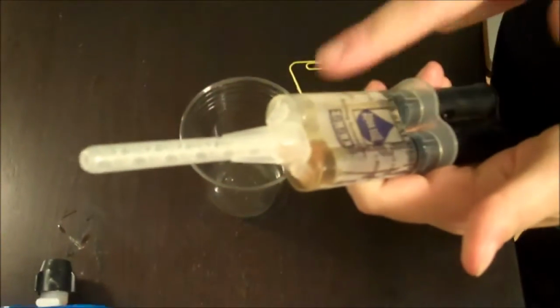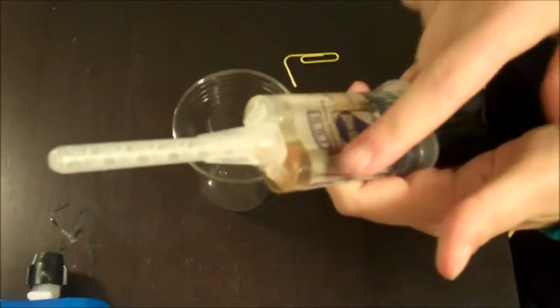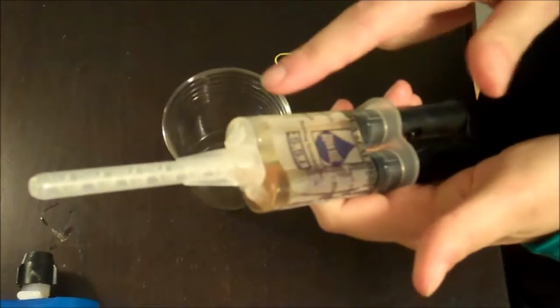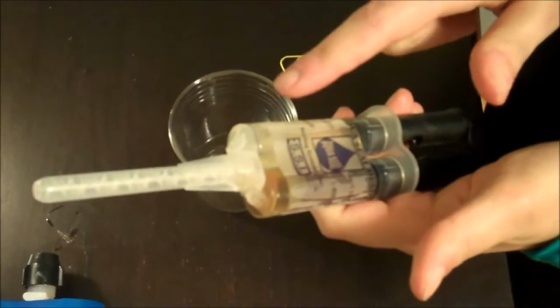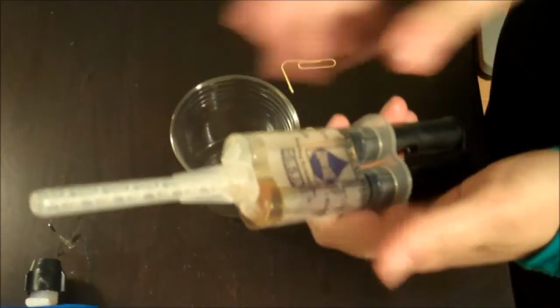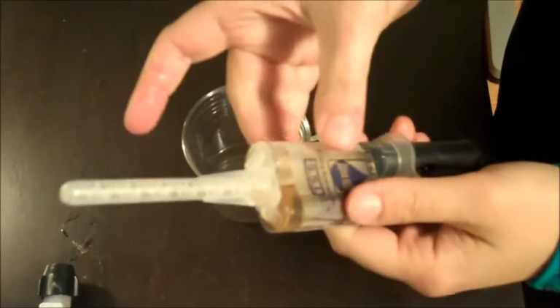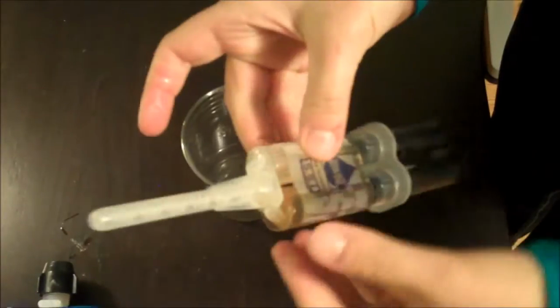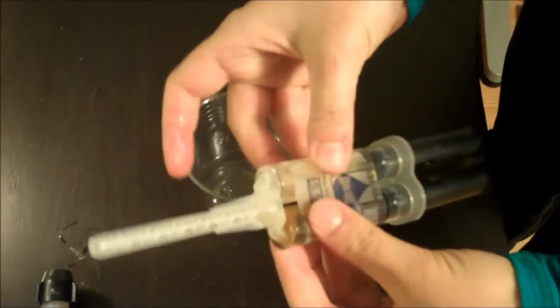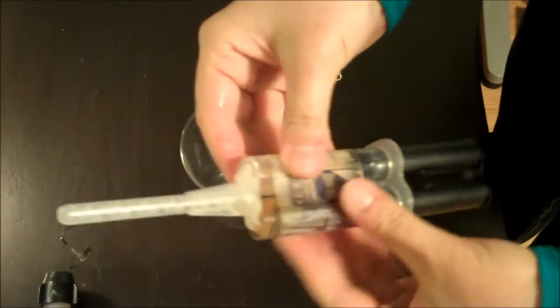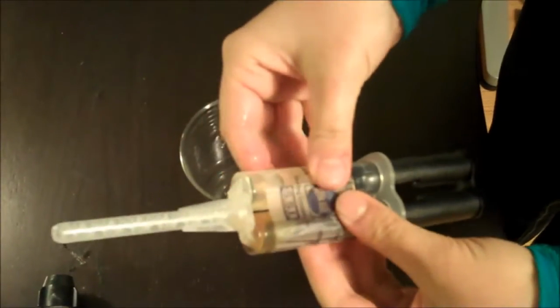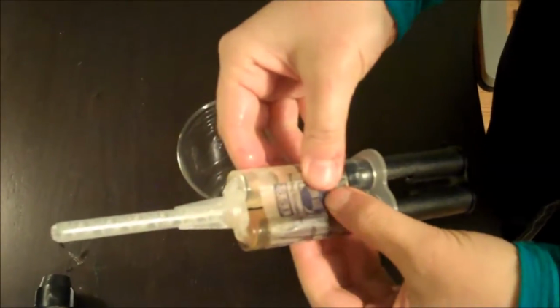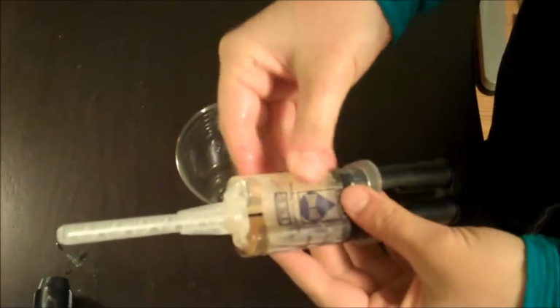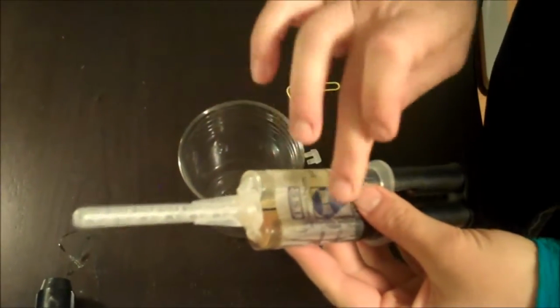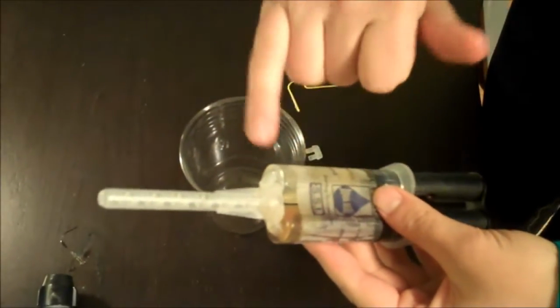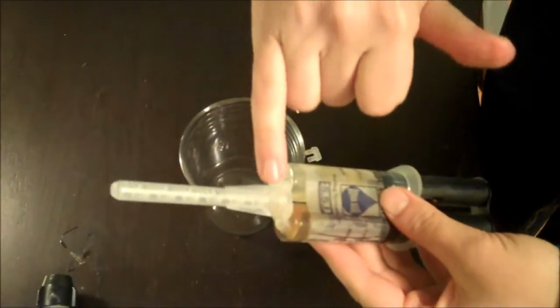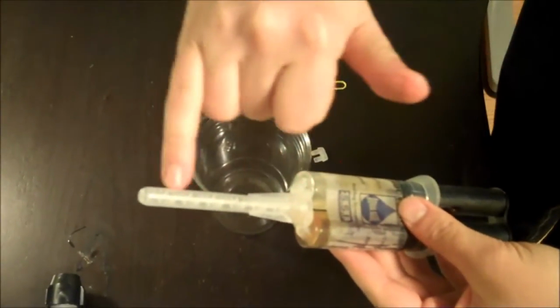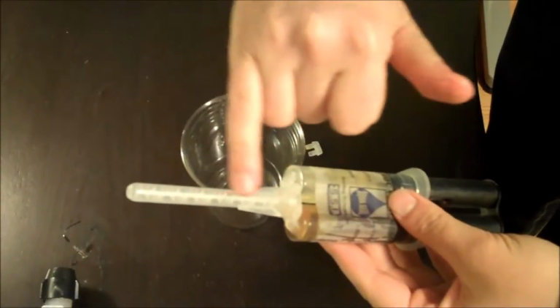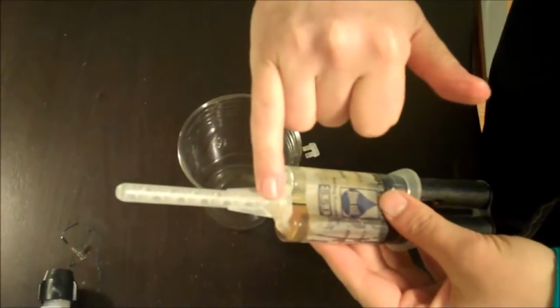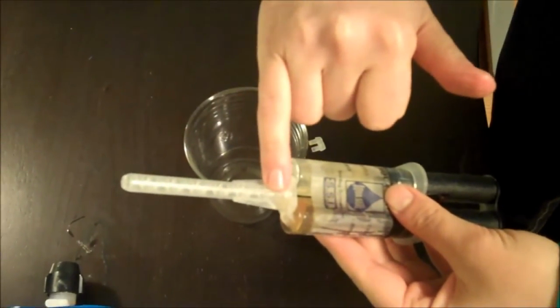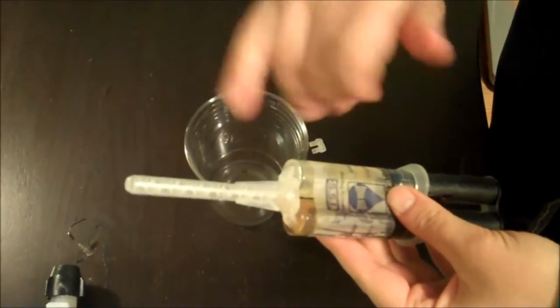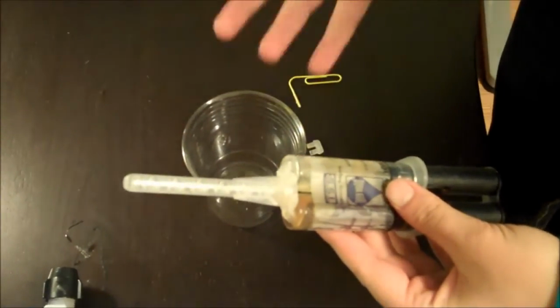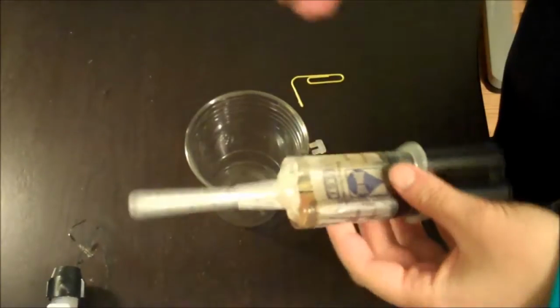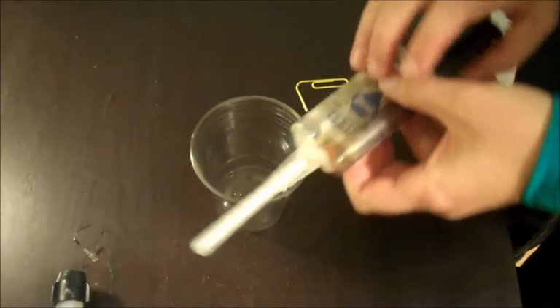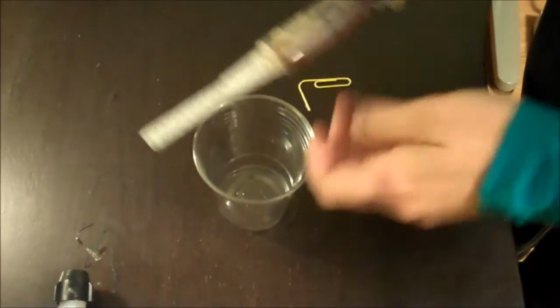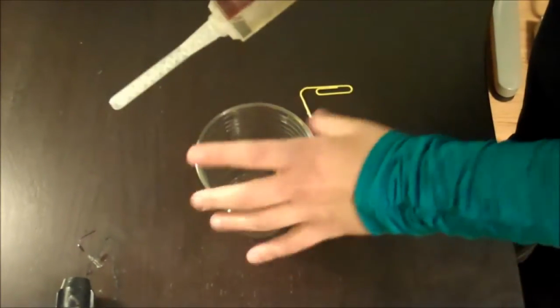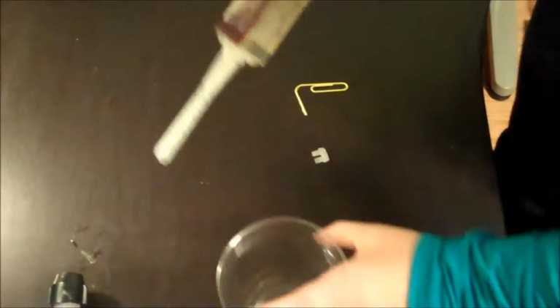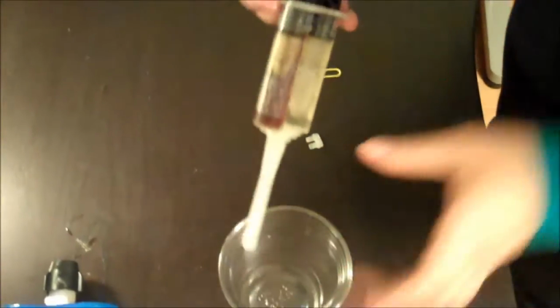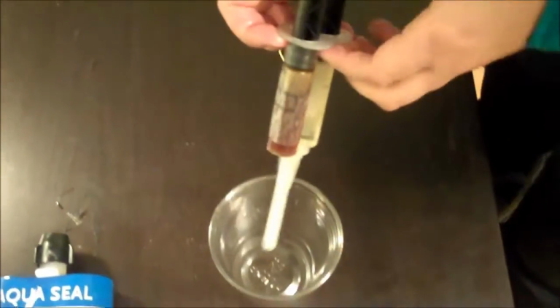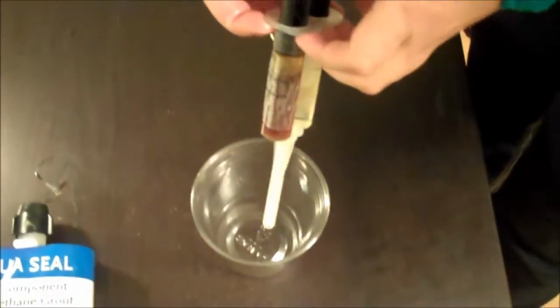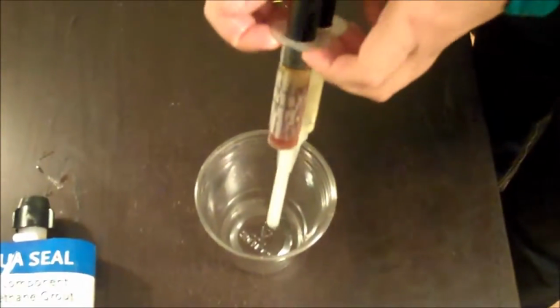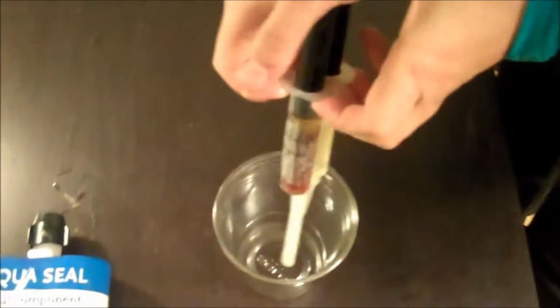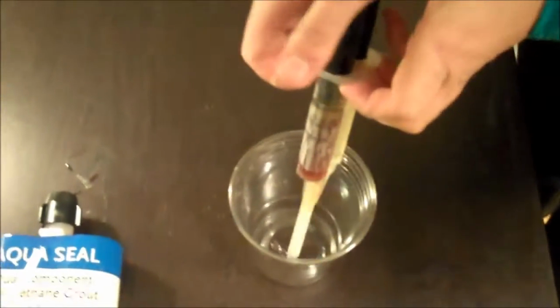Right now these two chemicals are separated. Once they travel through the static mixer, they'll start to react. So I'm going to inject this into the cup.